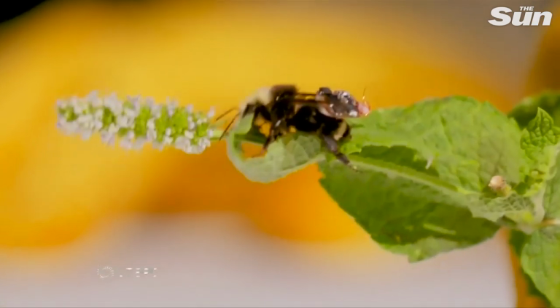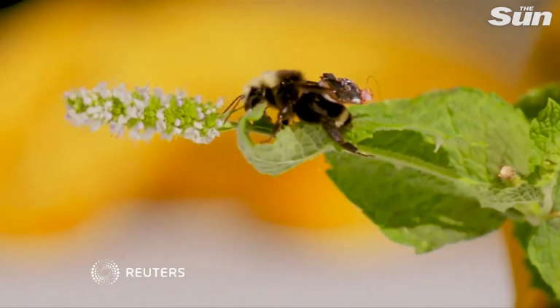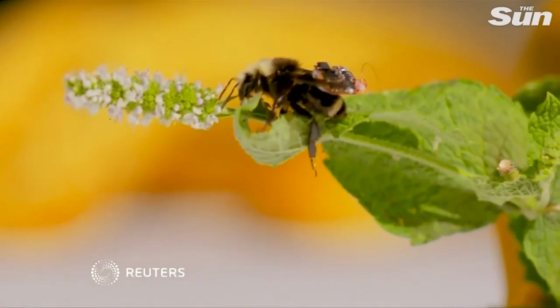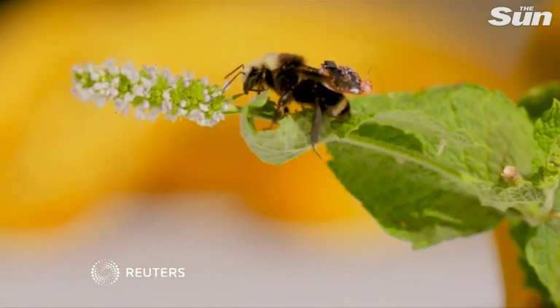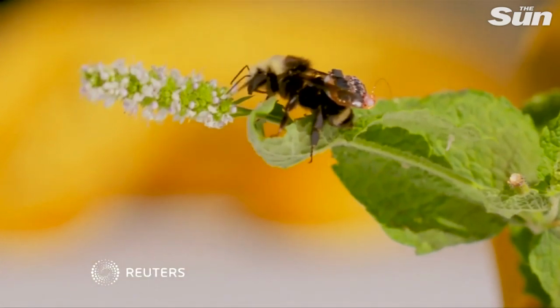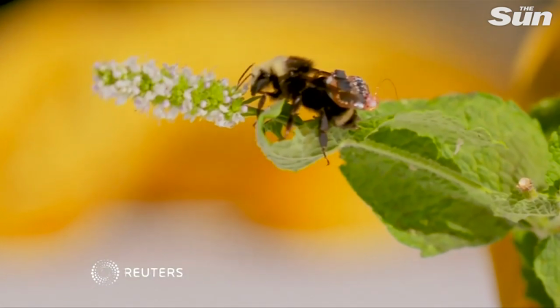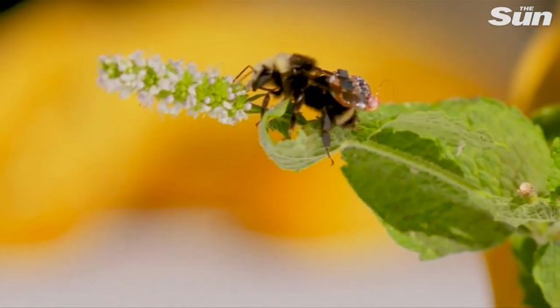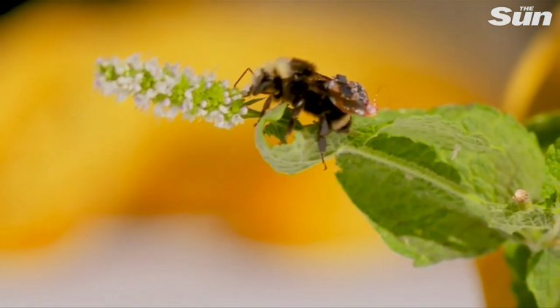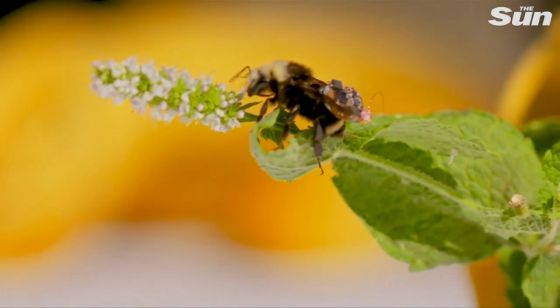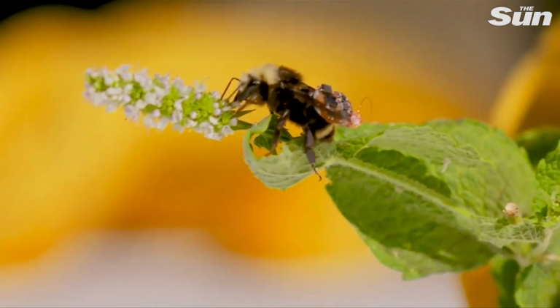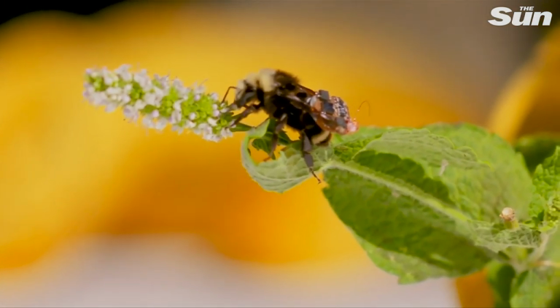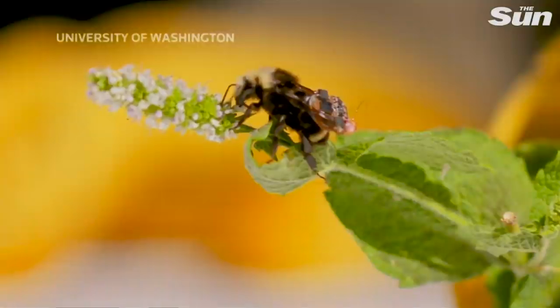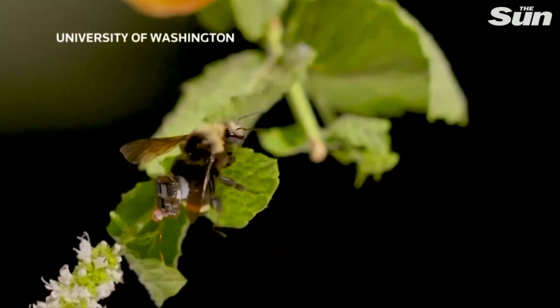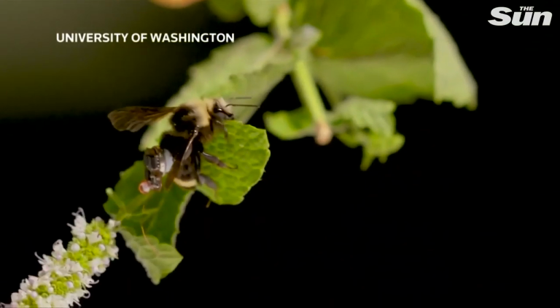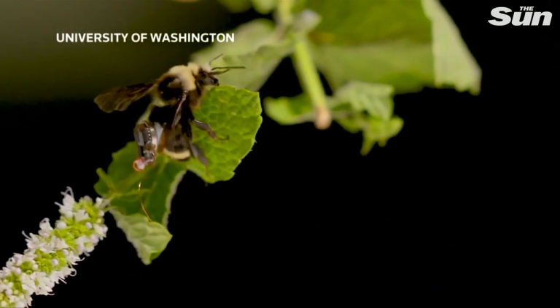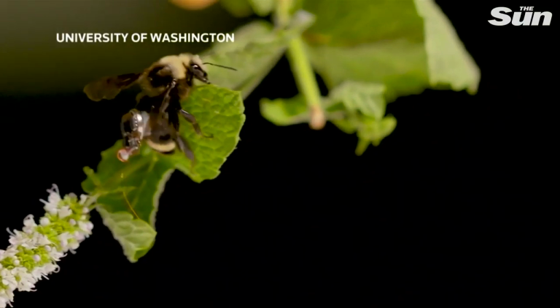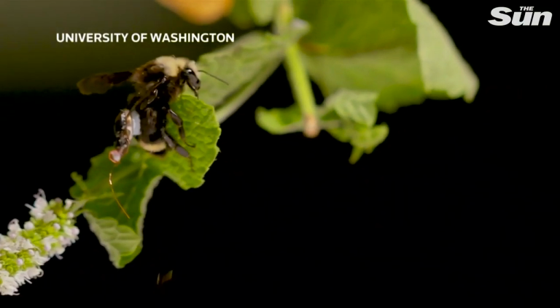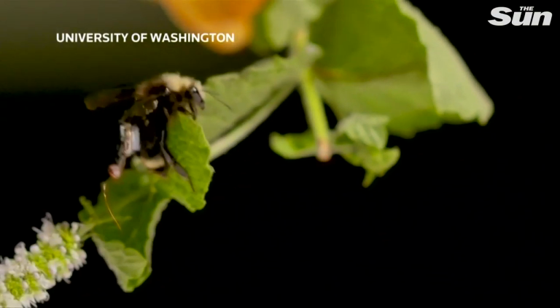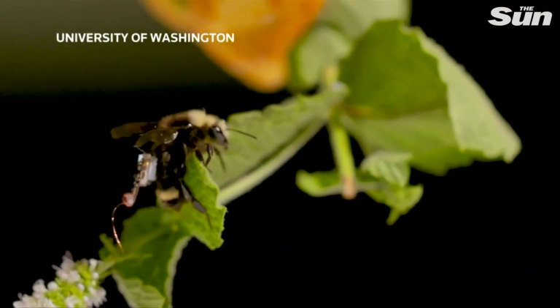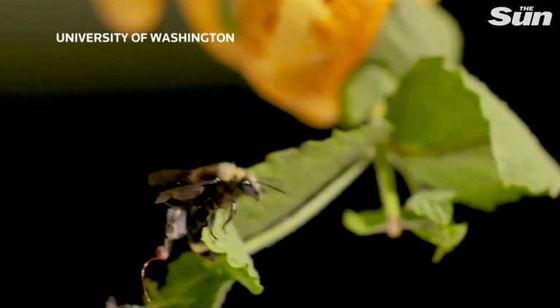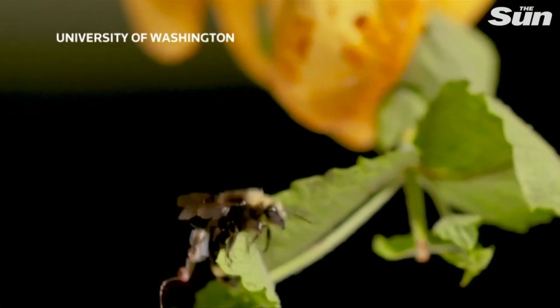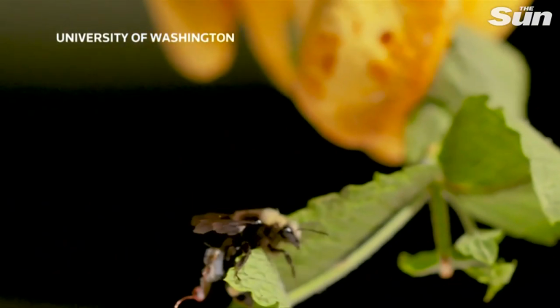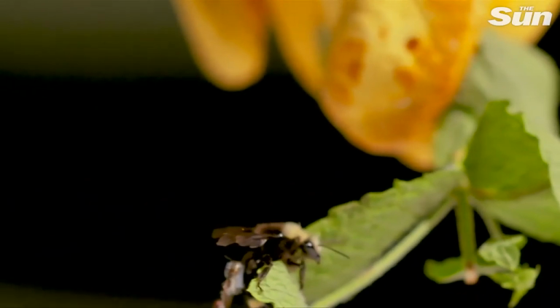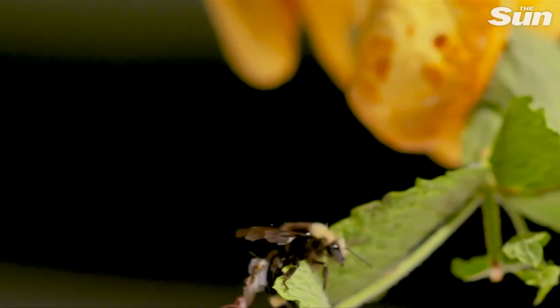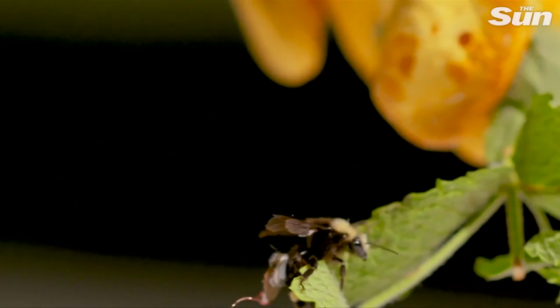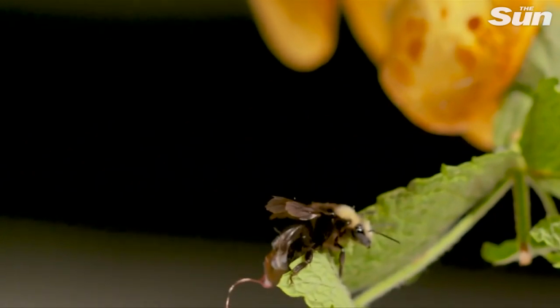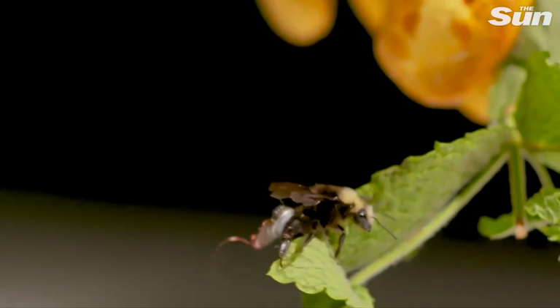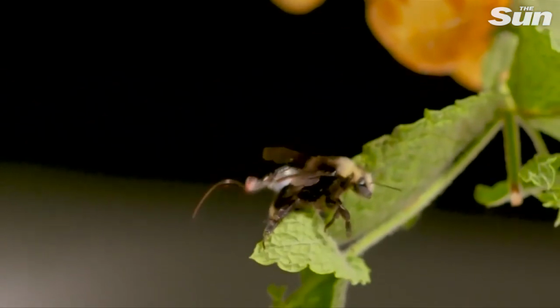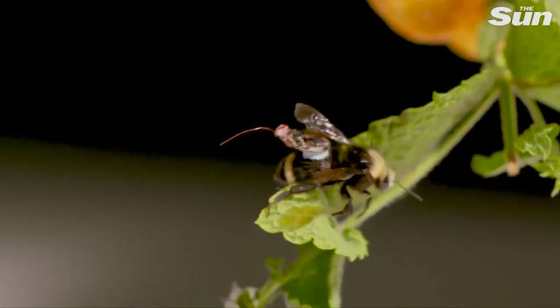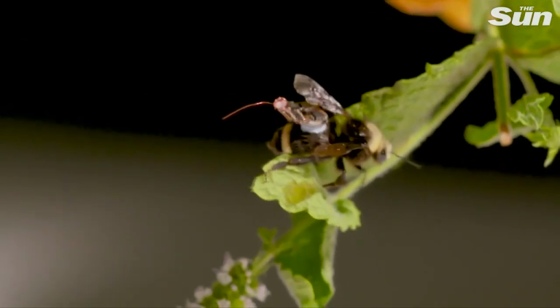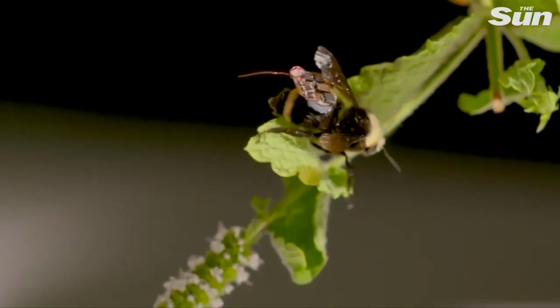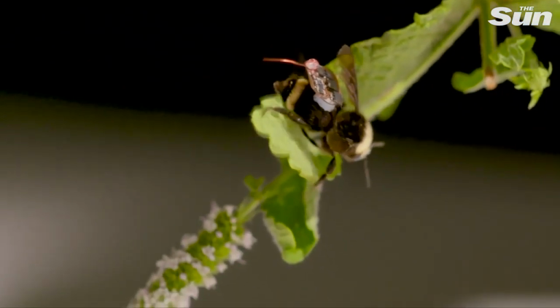Monitoring crops is essential work for farmers, and it's a job being carried out by busy bees all the time. University of Washington scientists have found a way to gather that data using a tiny backpack sensor carried by the humble bumblebee.